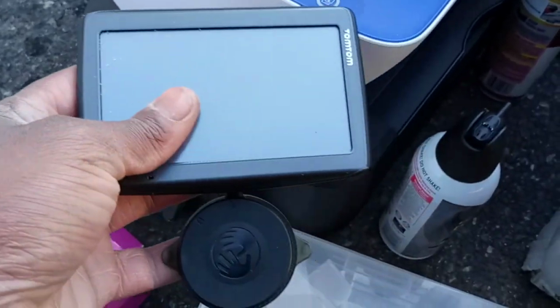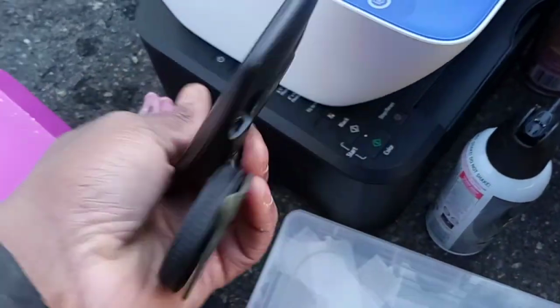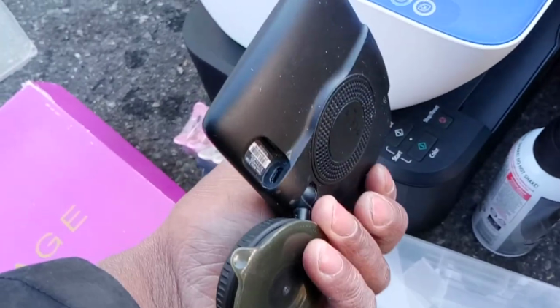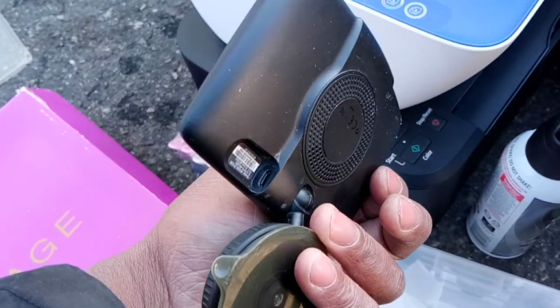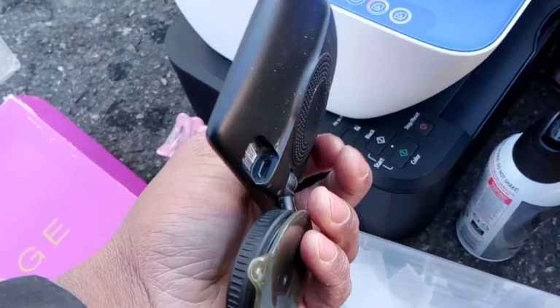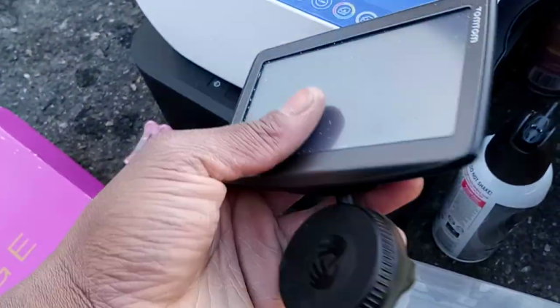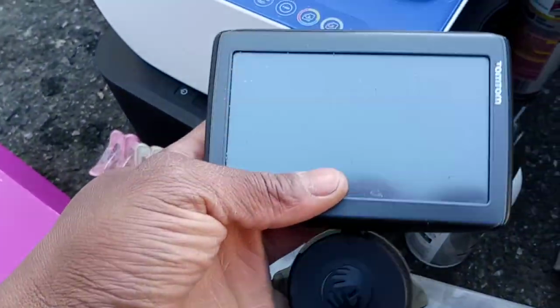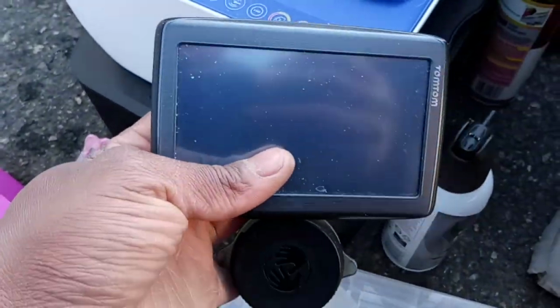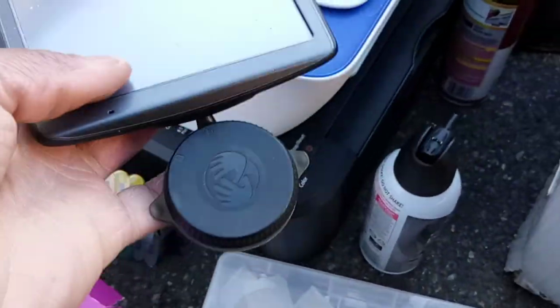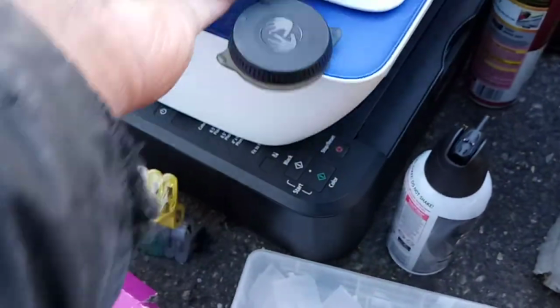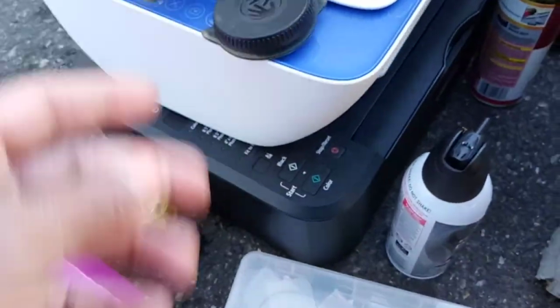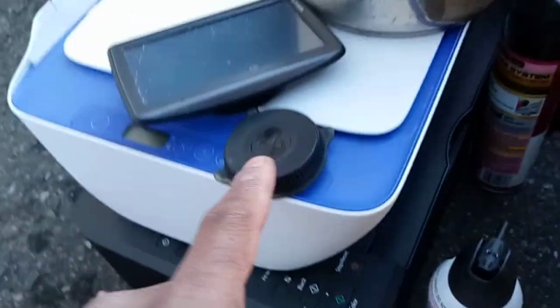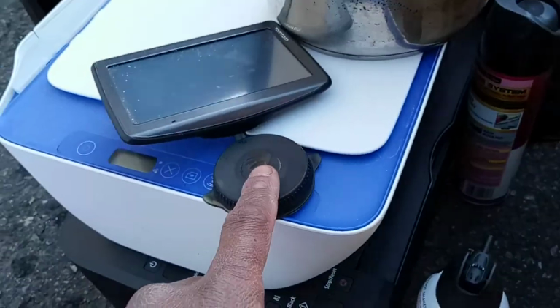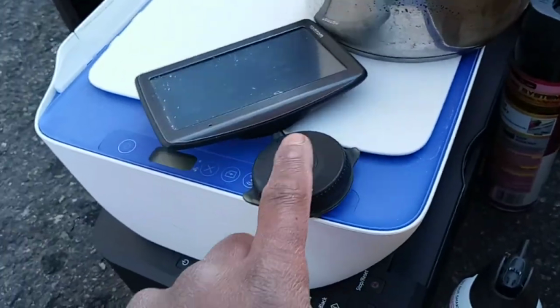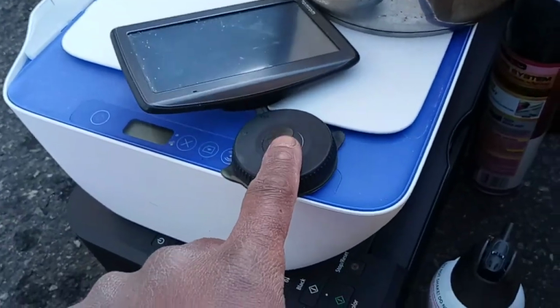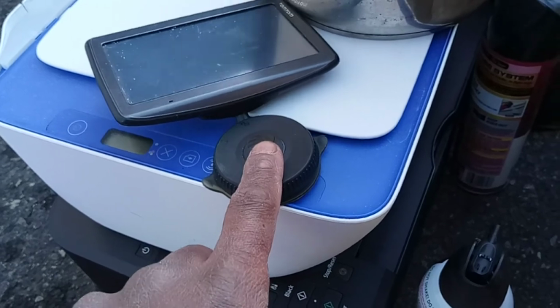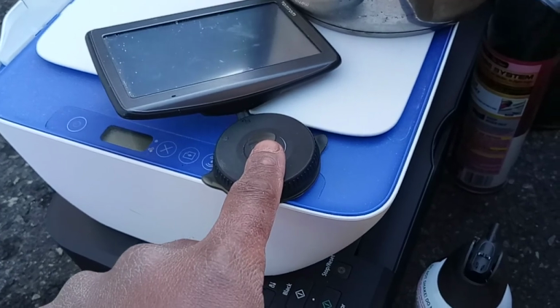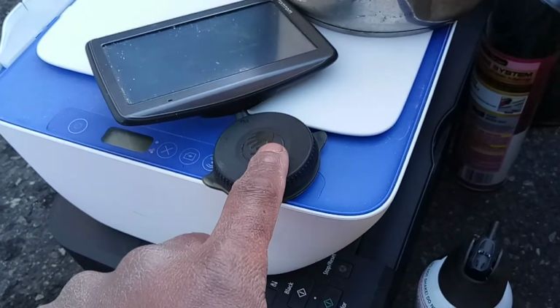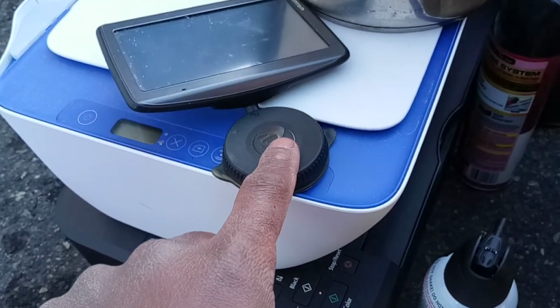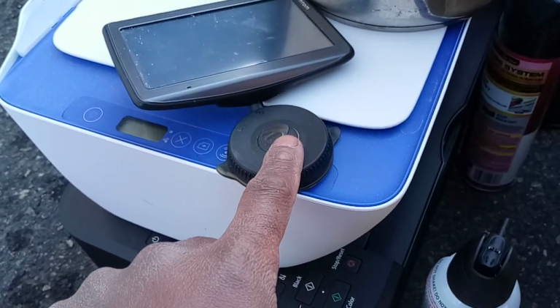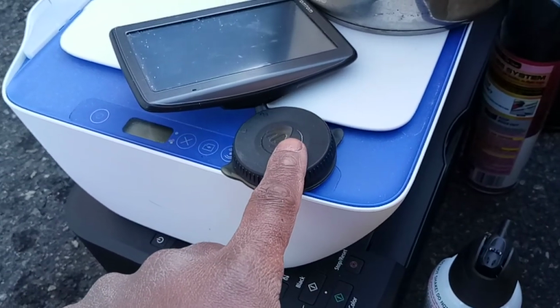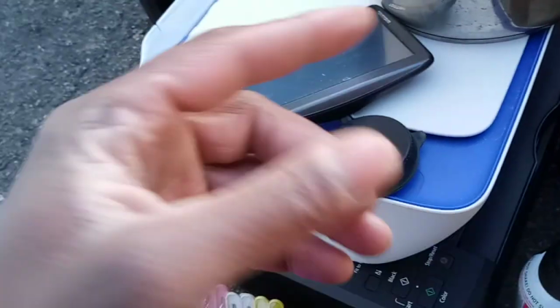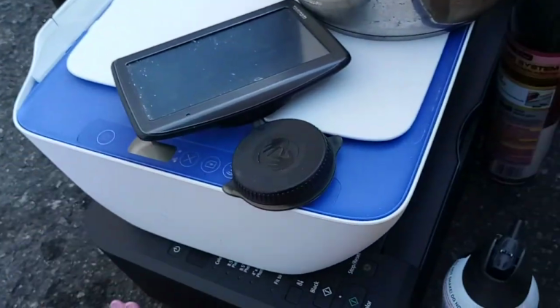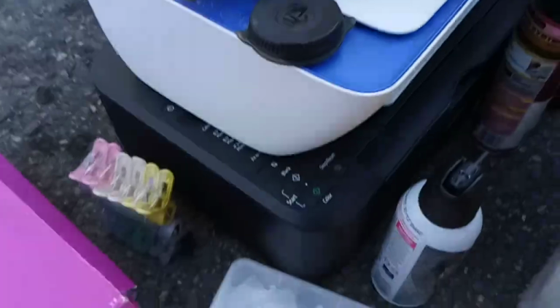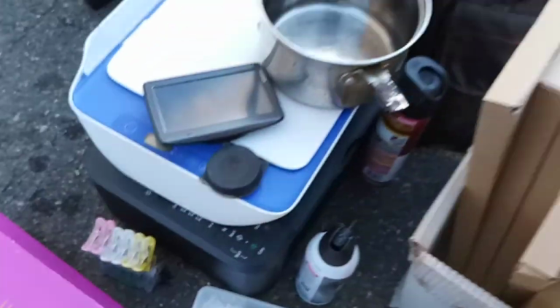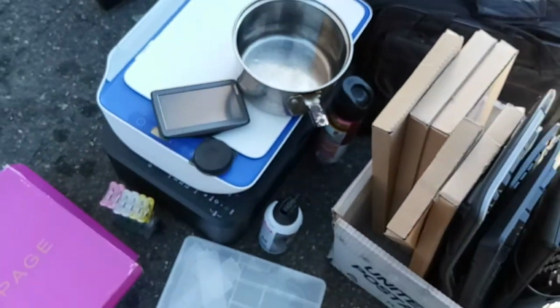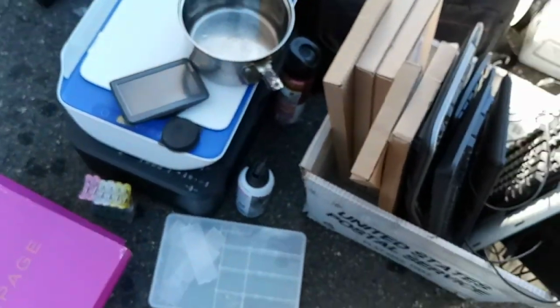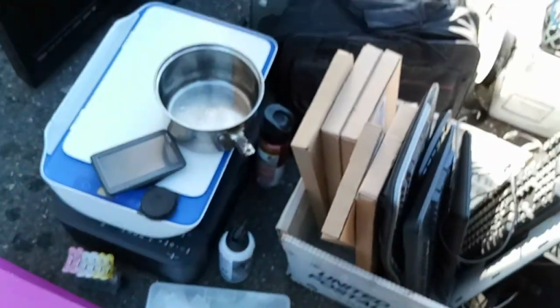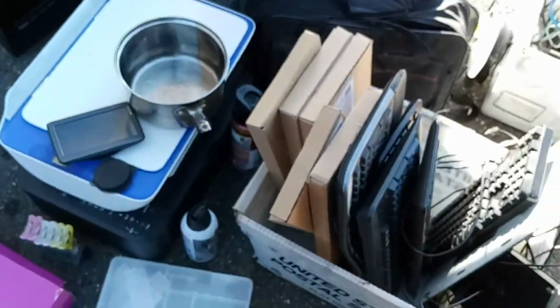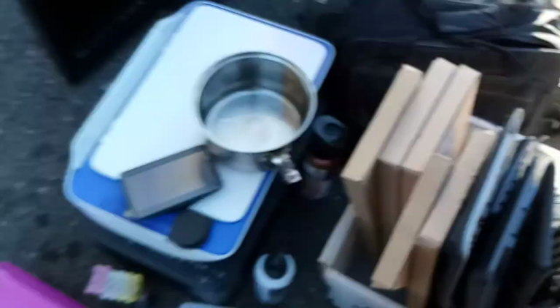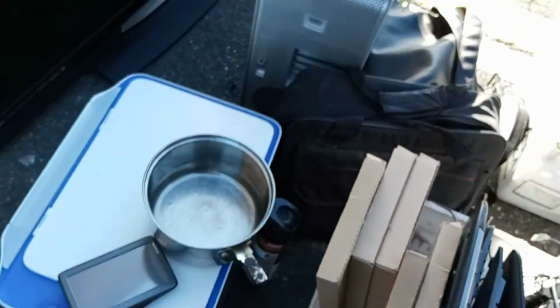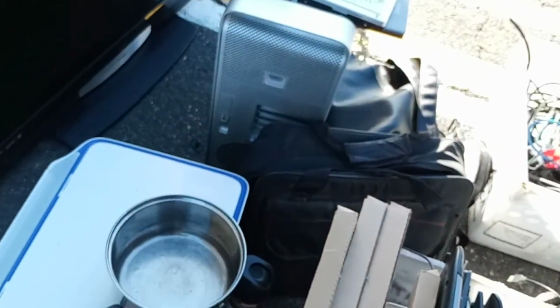Somebody had a little GPS thing here — this is nice. I plug this in and it works. I can stick it to my windshield. But somebody said you might get a ticket if you have something stuck on your windshield, like a GPS. And it's not a phone, so I don't know.